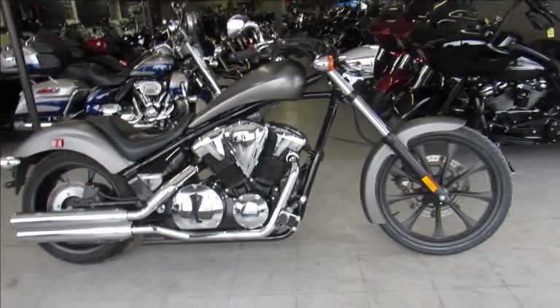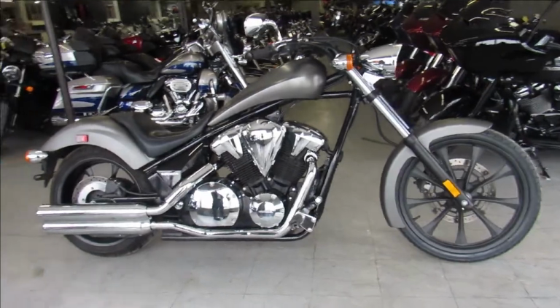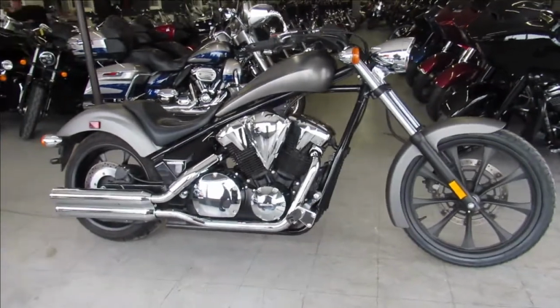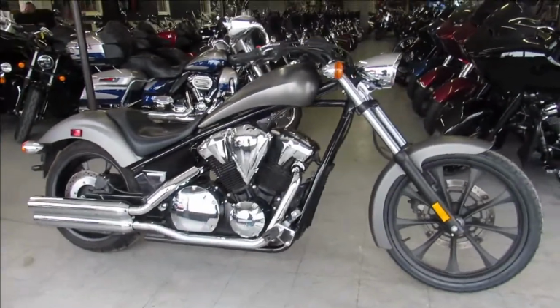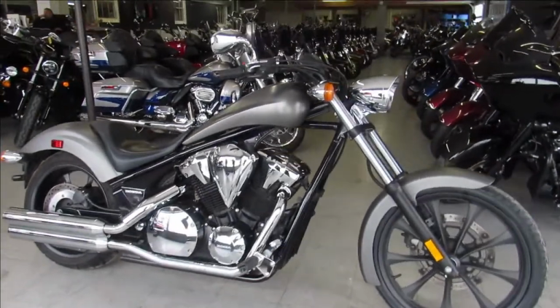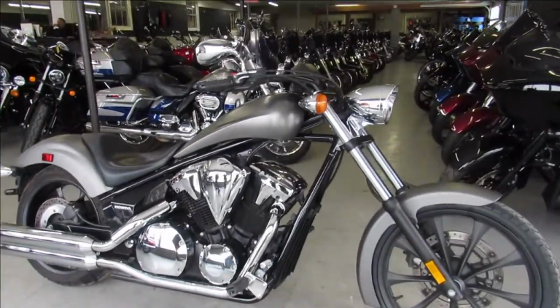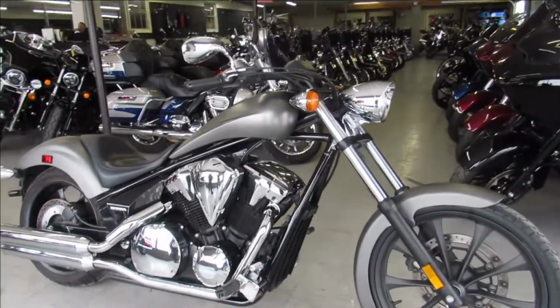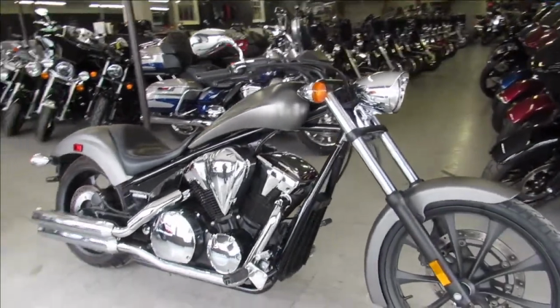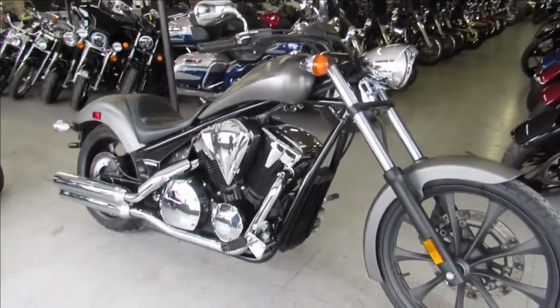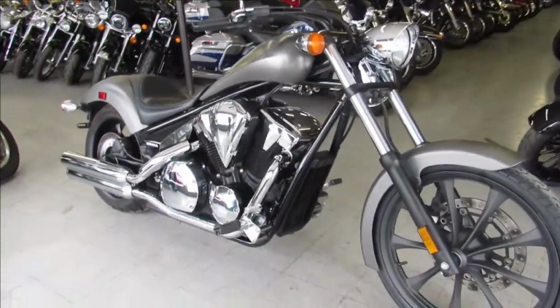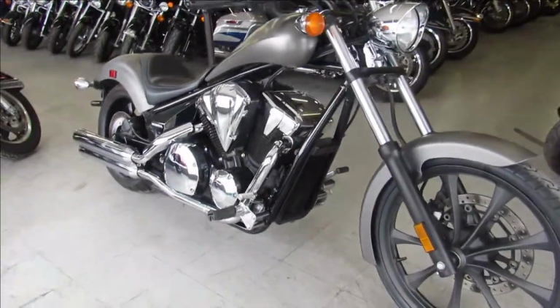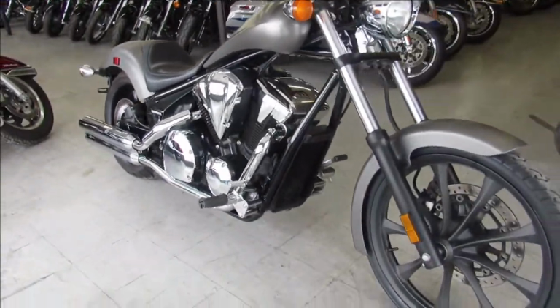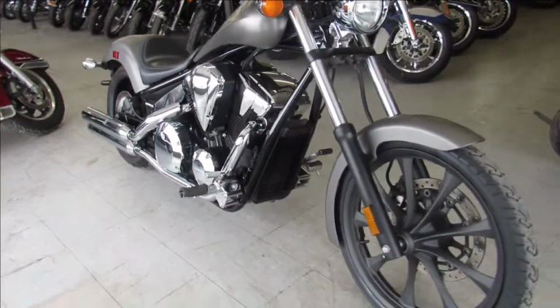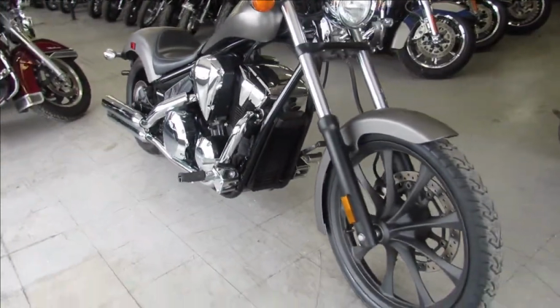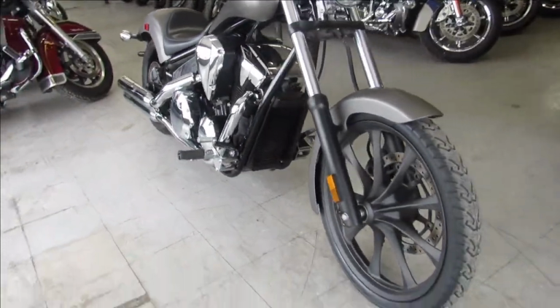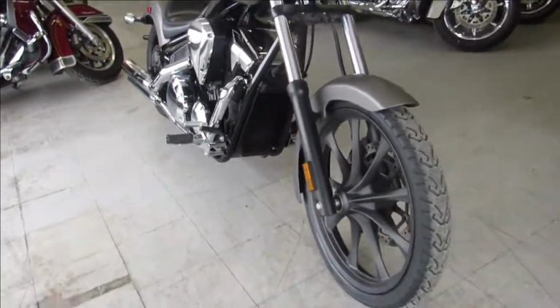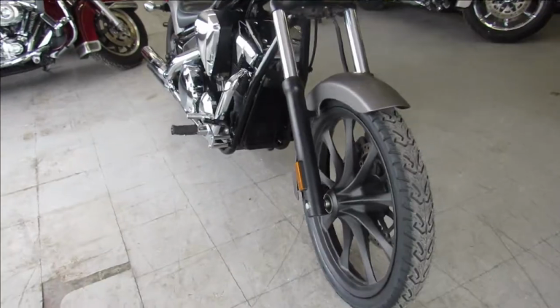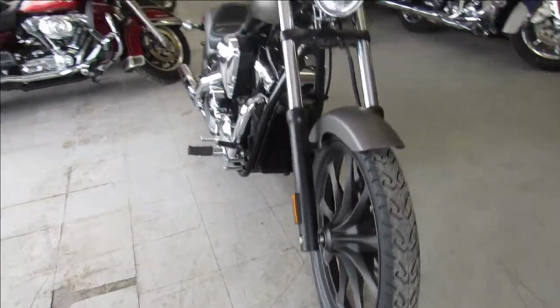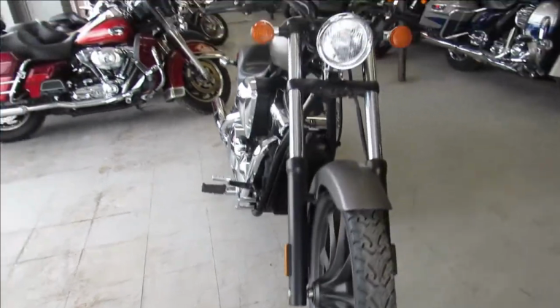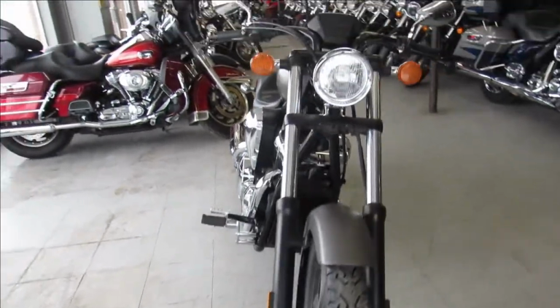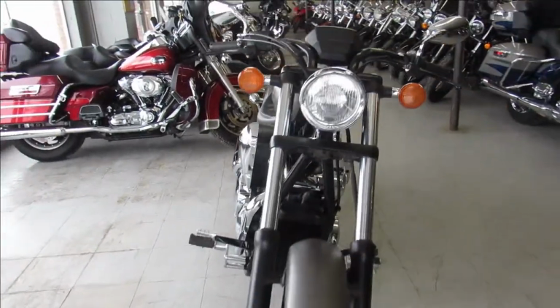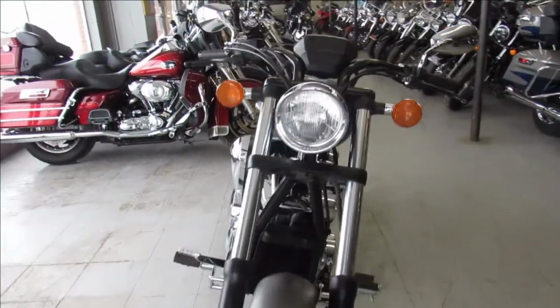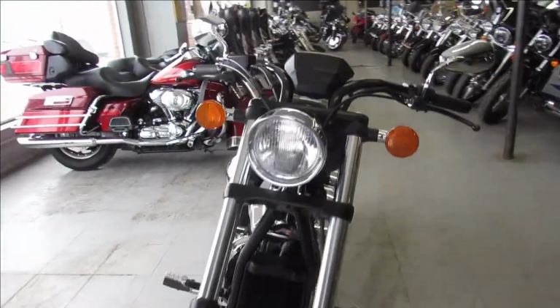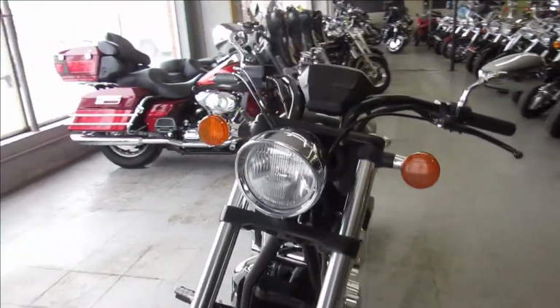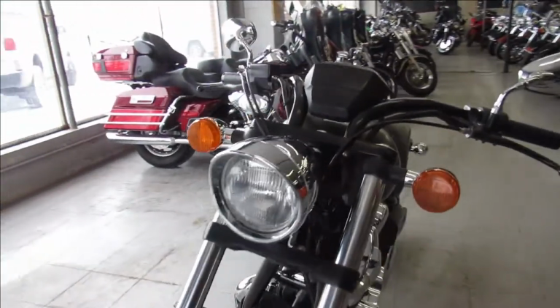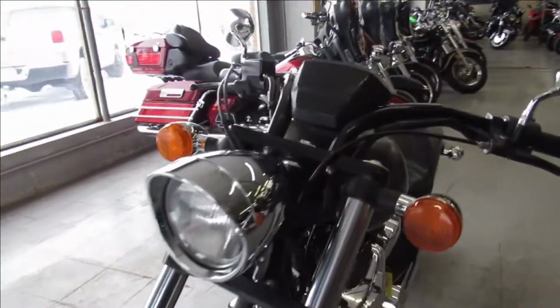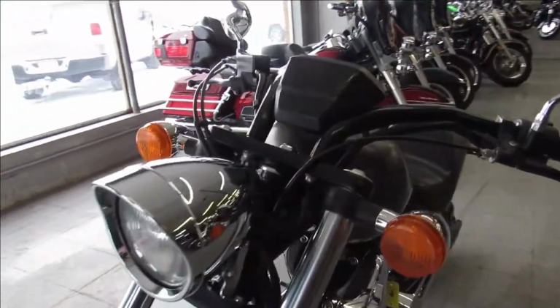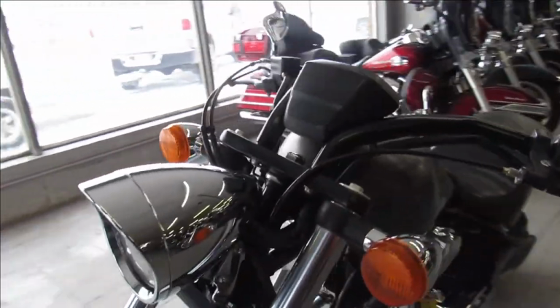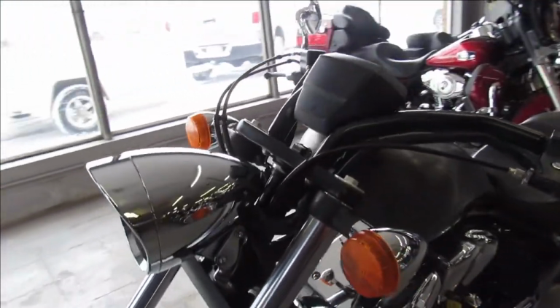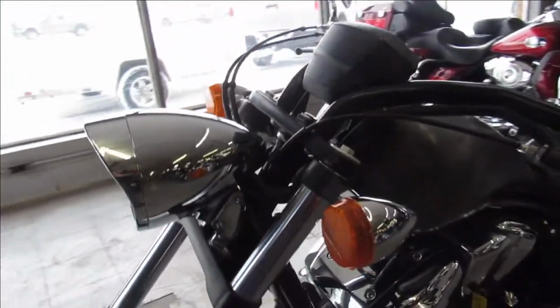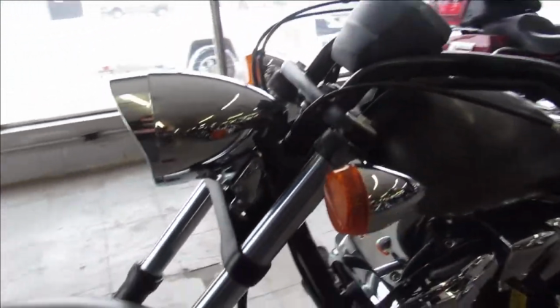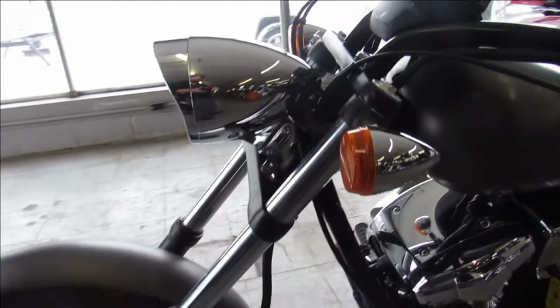ApprovalPowerSports.com here doing some videos on the used bikes we just got in. This is a 2016 Honda Fury, comes in the matte charcoal paint — nice clean Fury, all stock, no modifications.